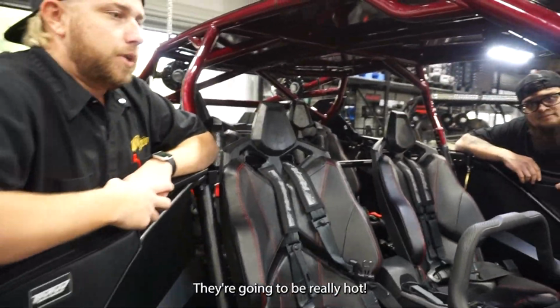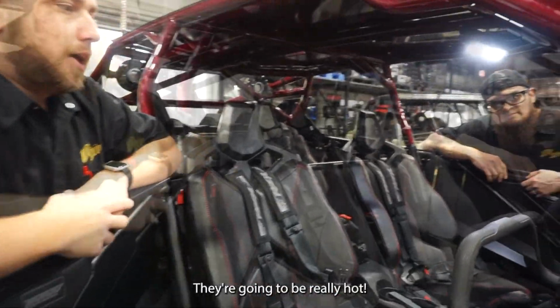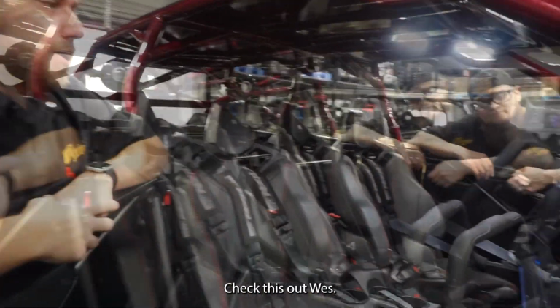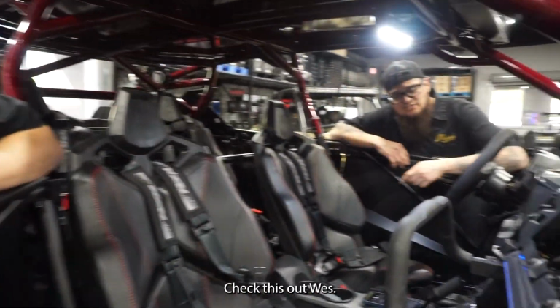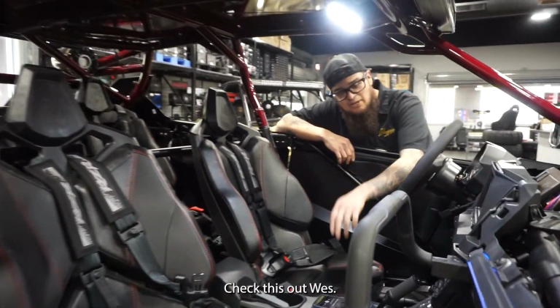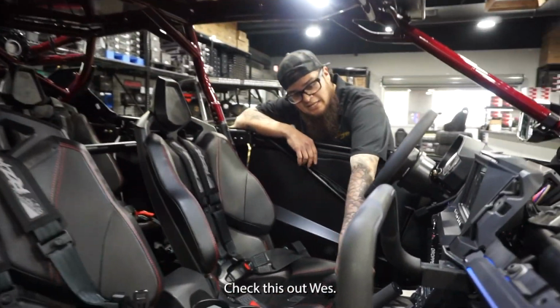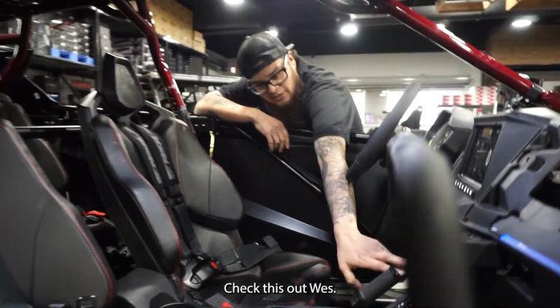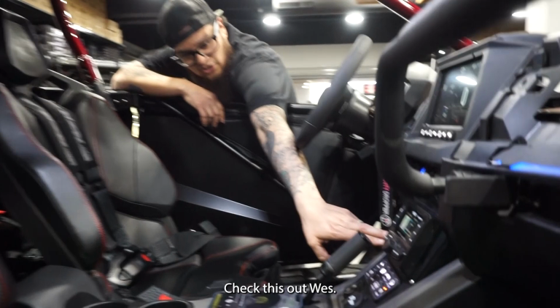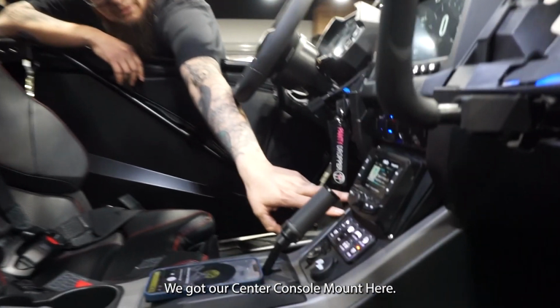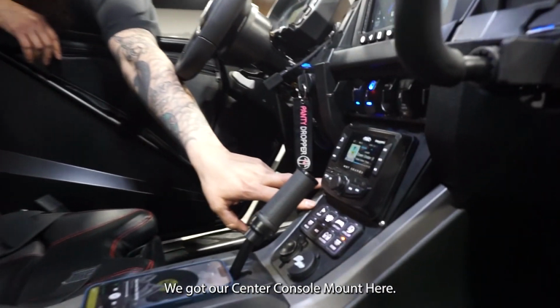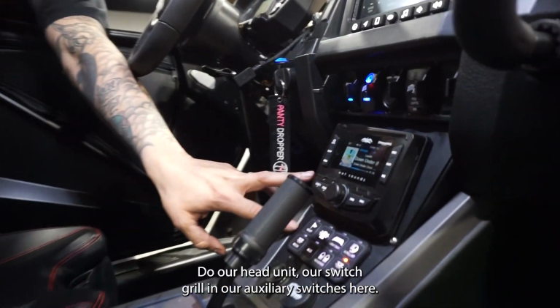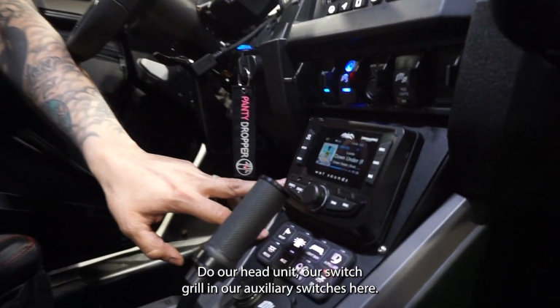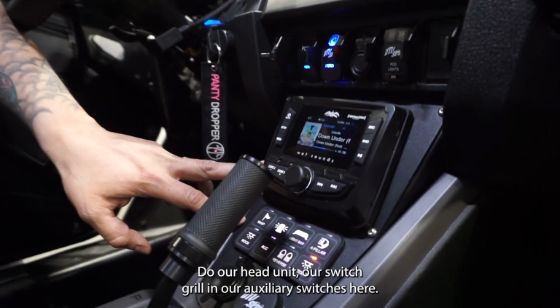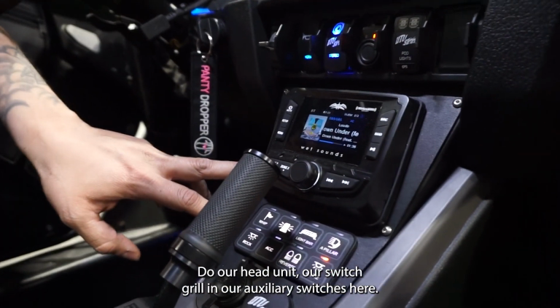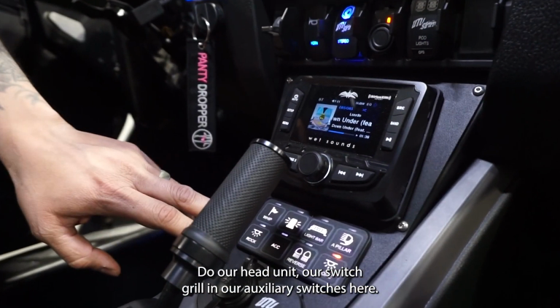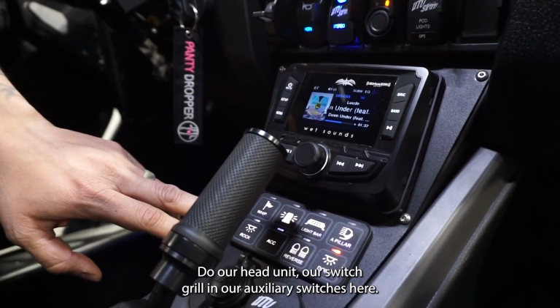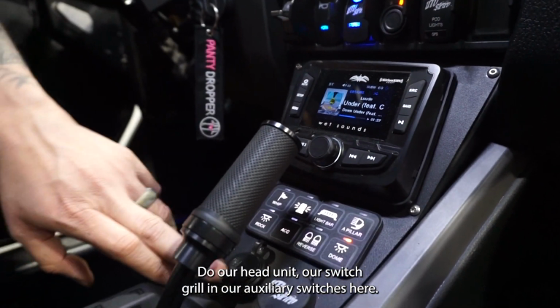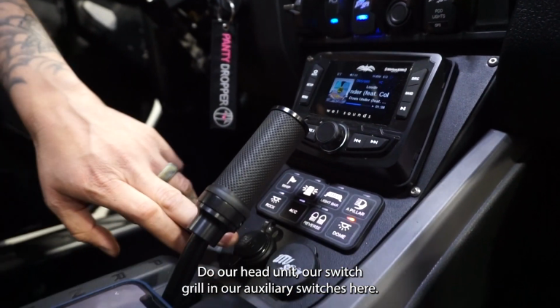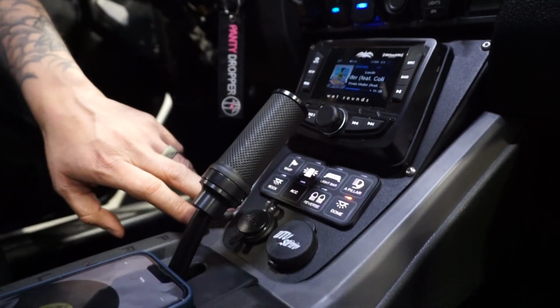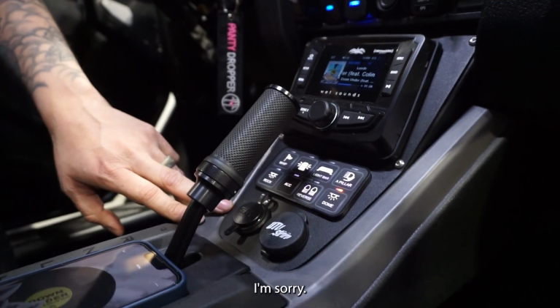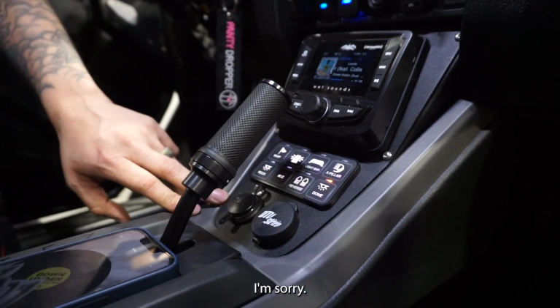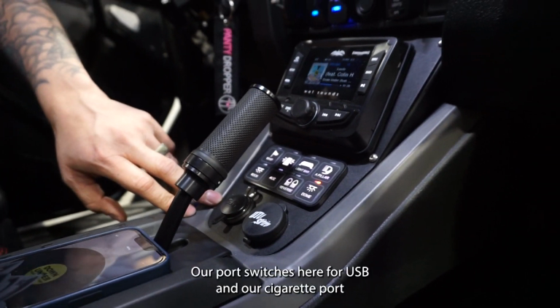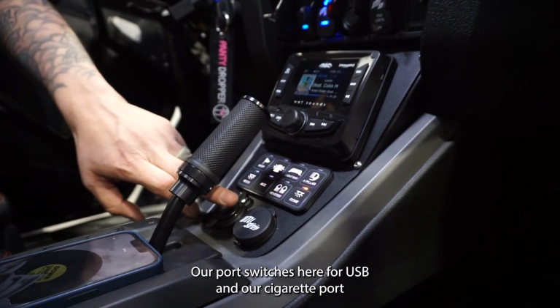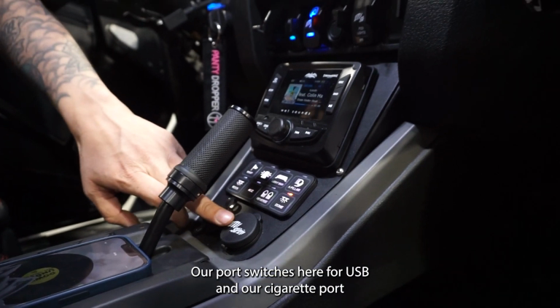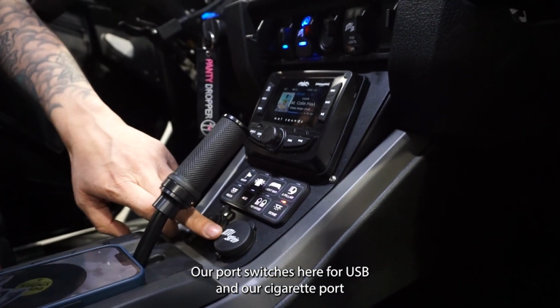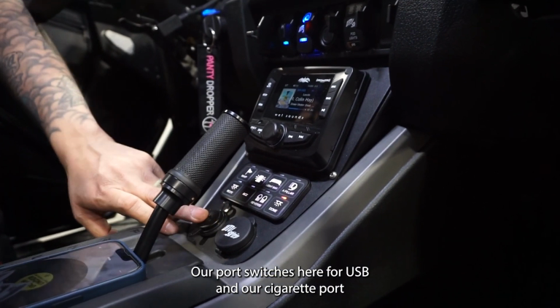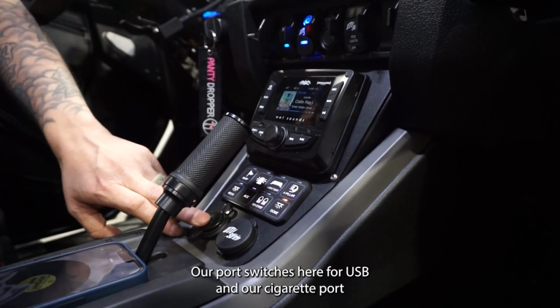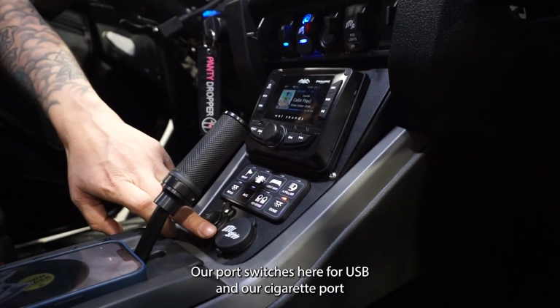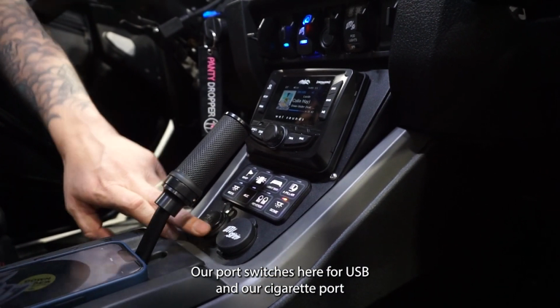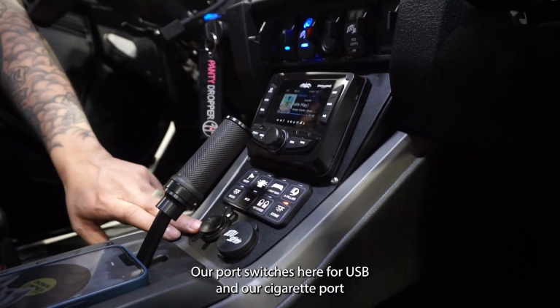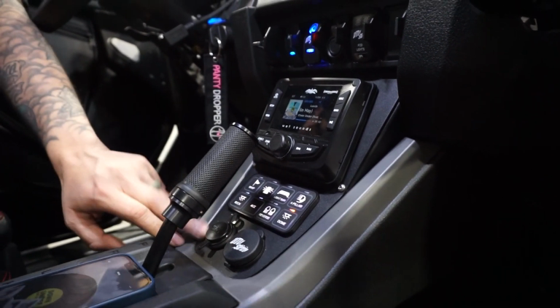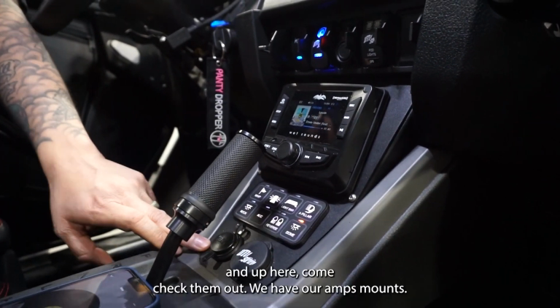They're going to be really hot. Check this out — we got our center console mount here for our head unit, our Switch Pro, and our port switches here for USB and our cigarette port.